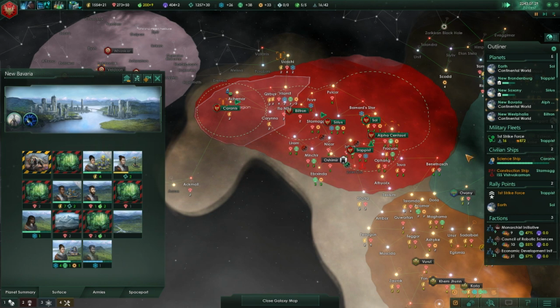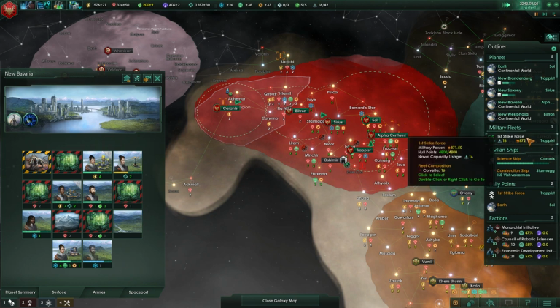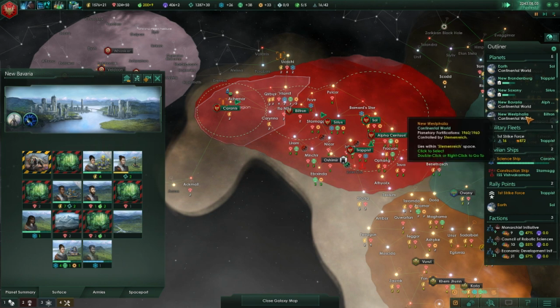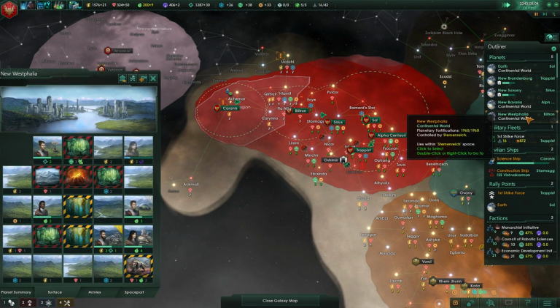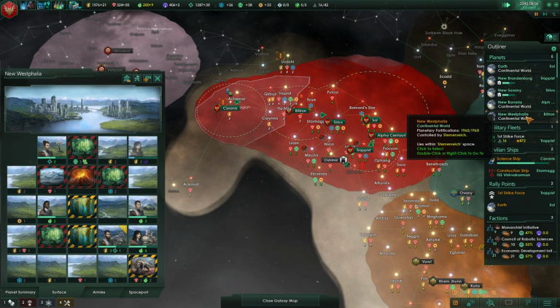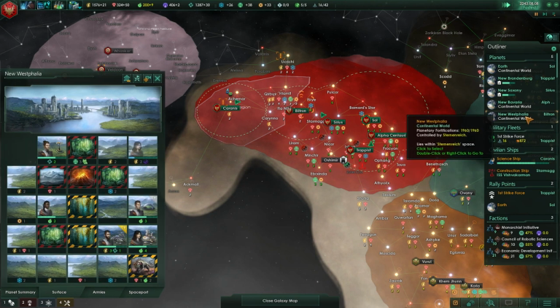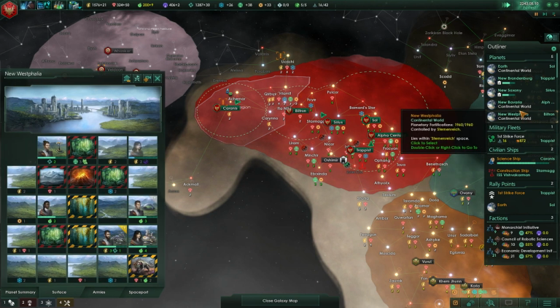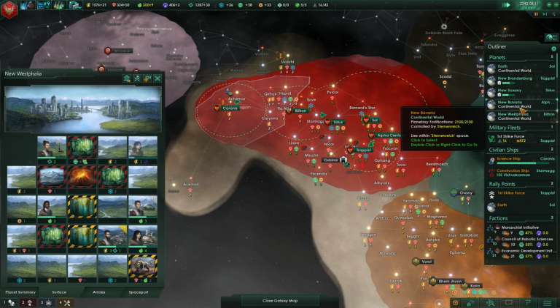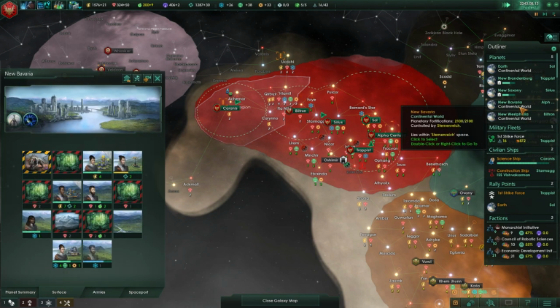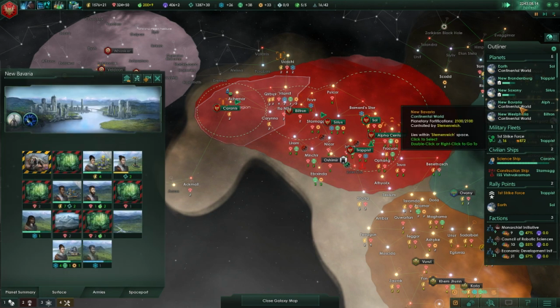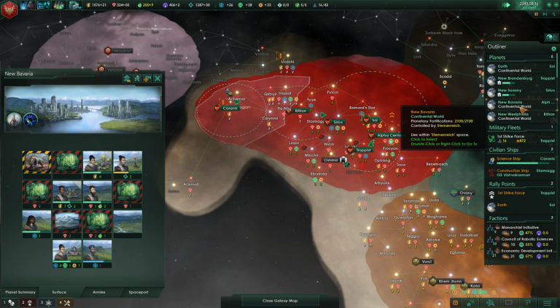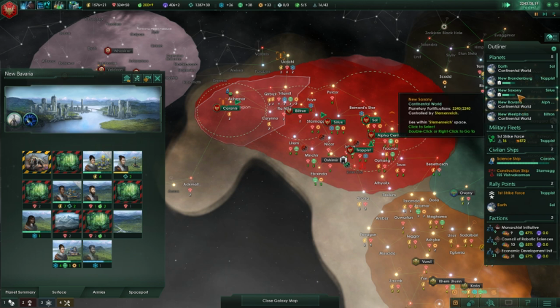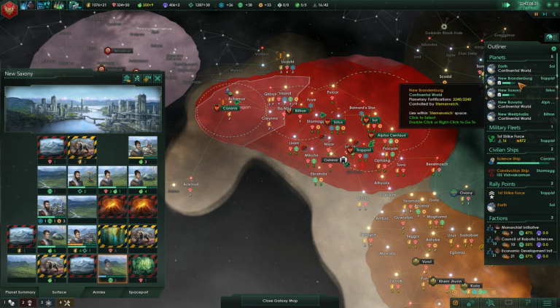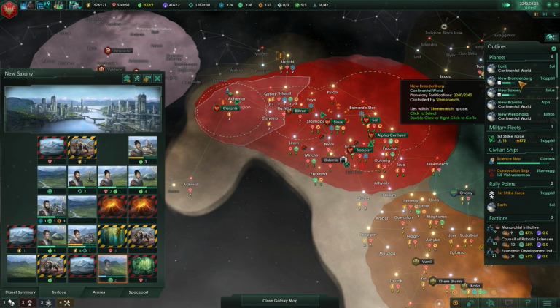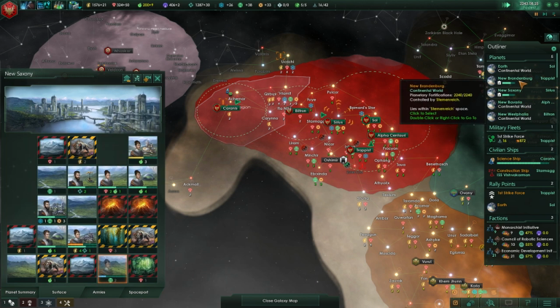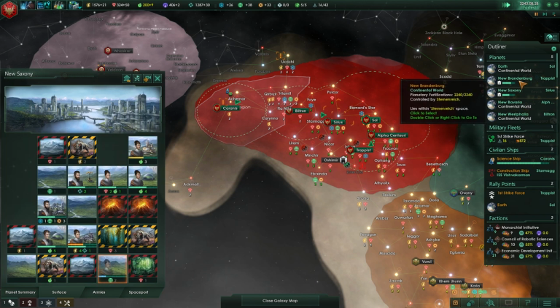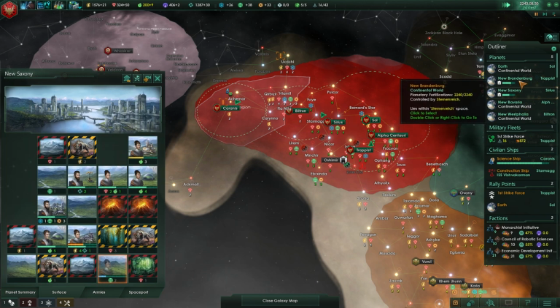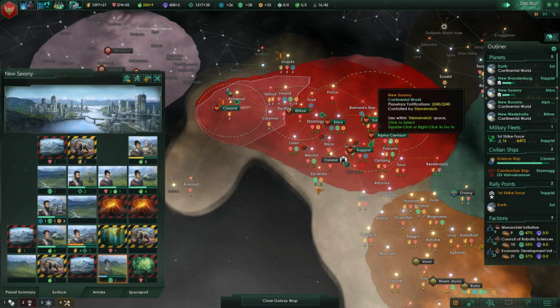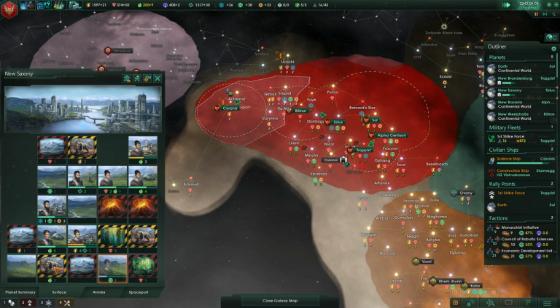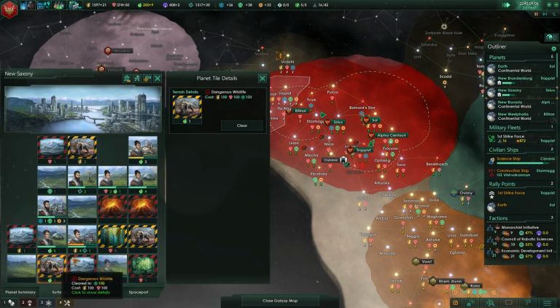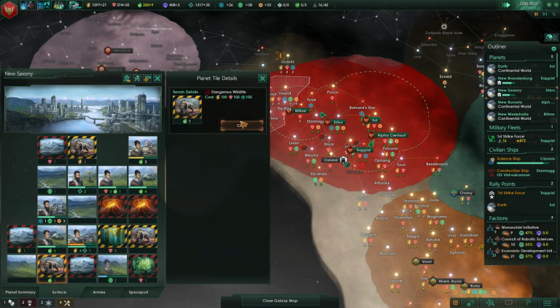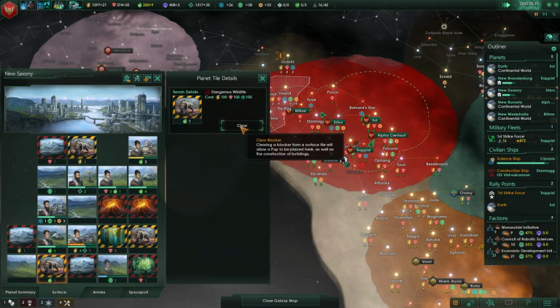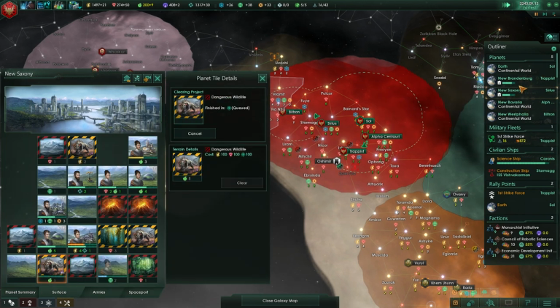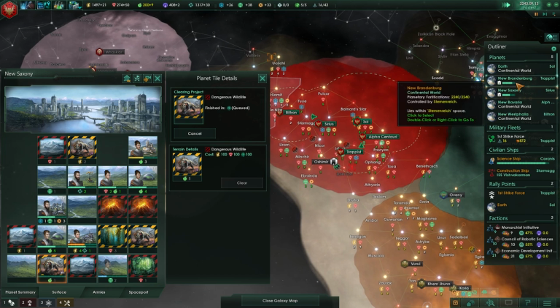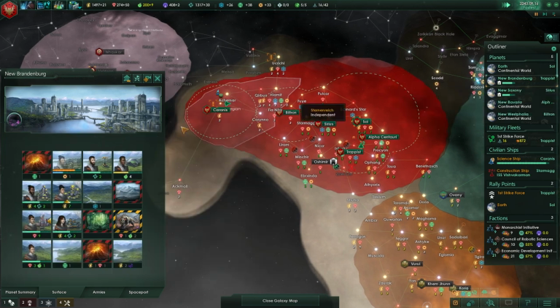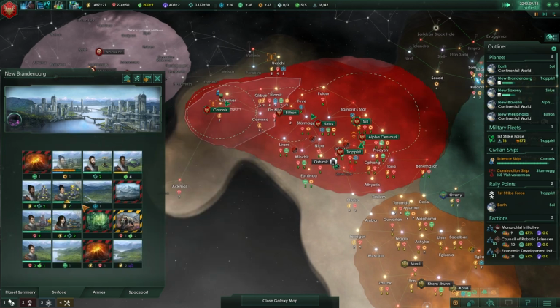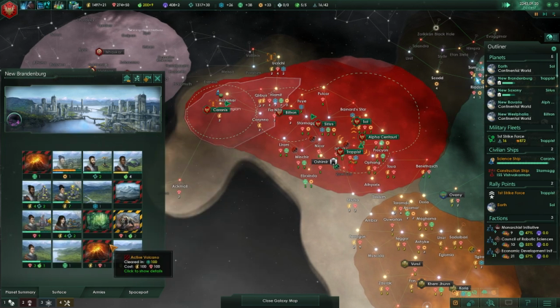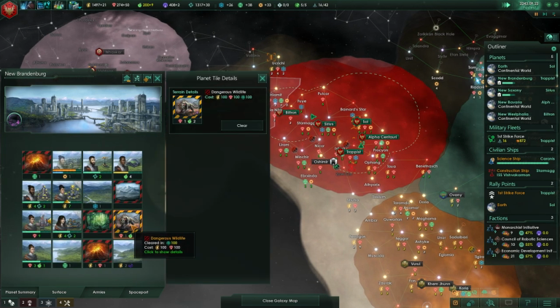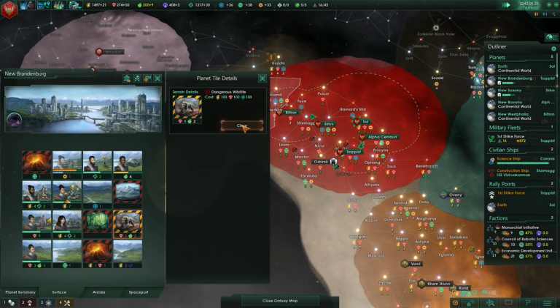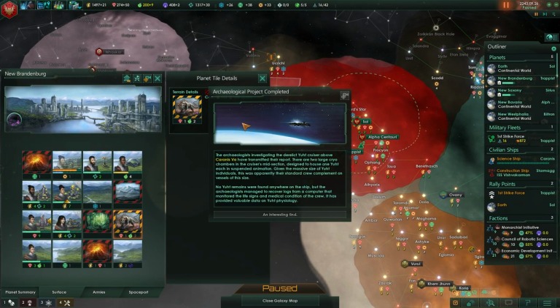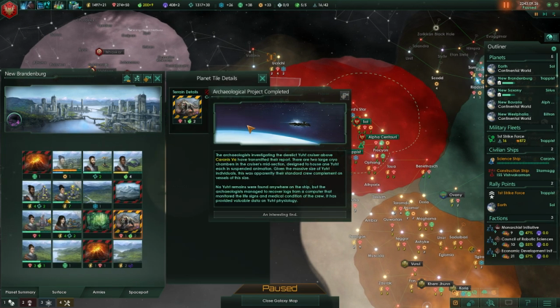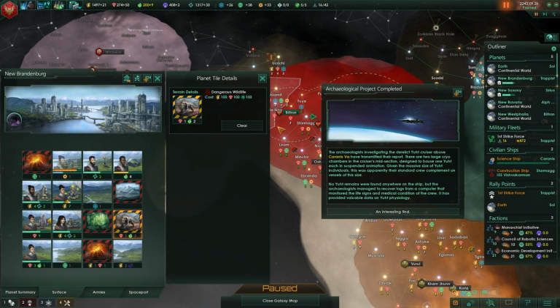We can take out dangerous wildlife, which means we can start clearing. New Bavaria needs tile blockers cleared, or New Saxony, or whichever. That one definitely needs to come off because it has food behind it.